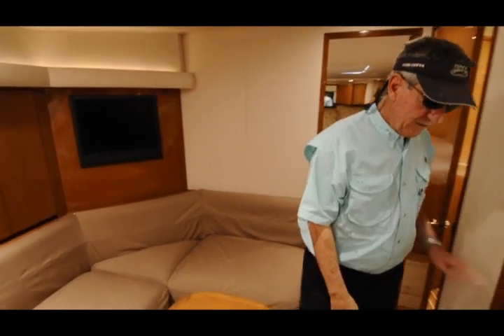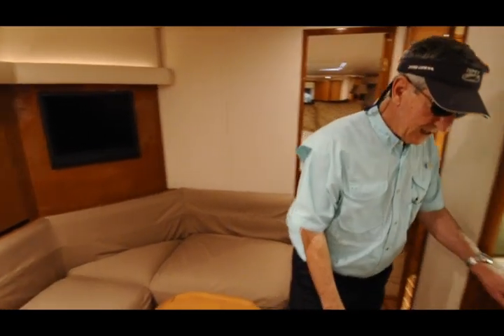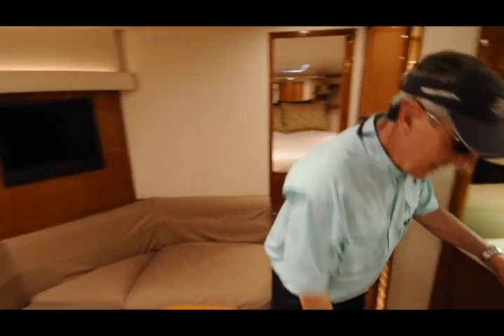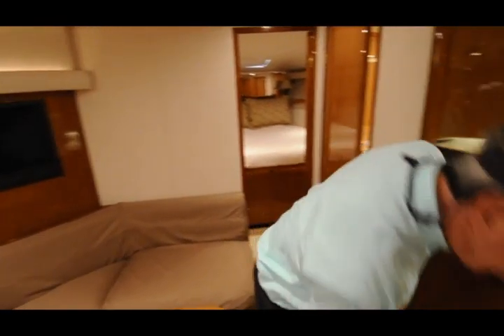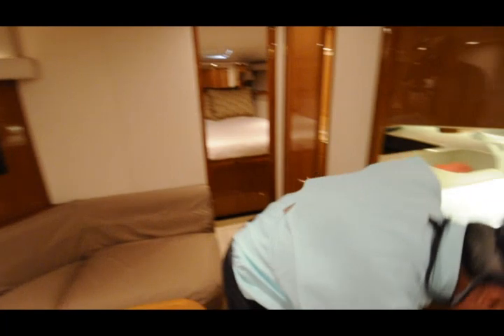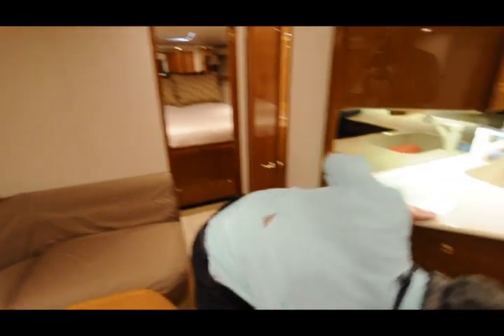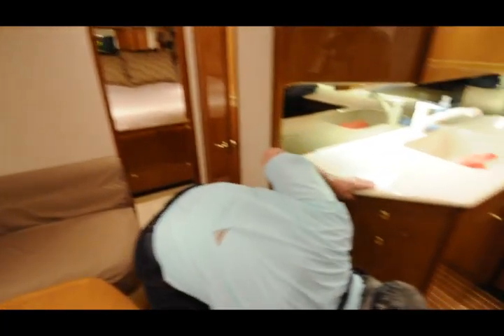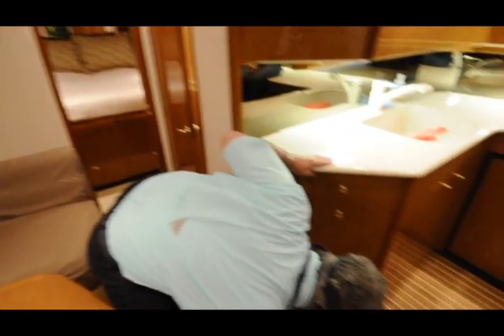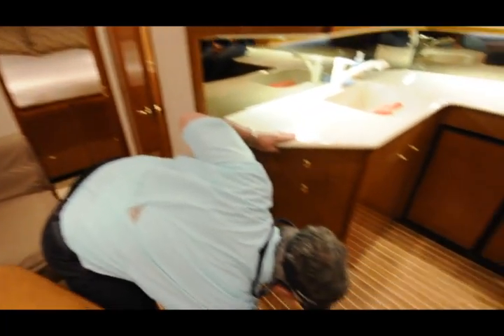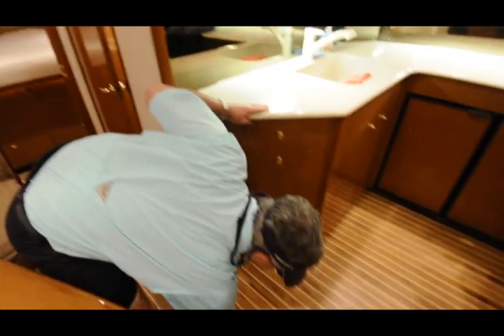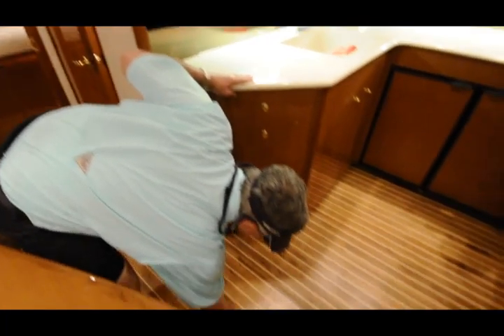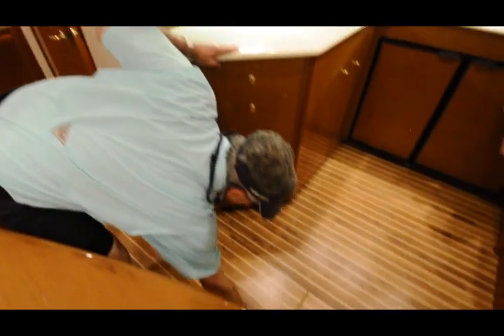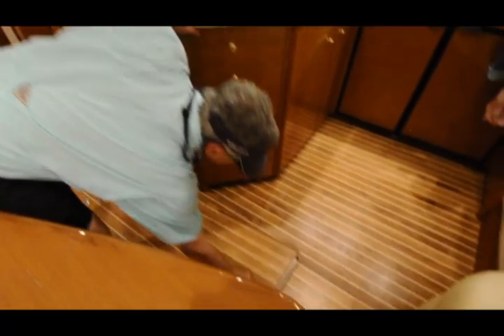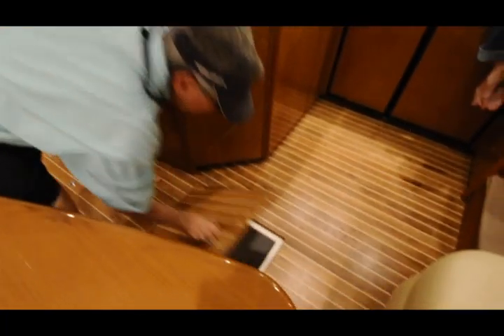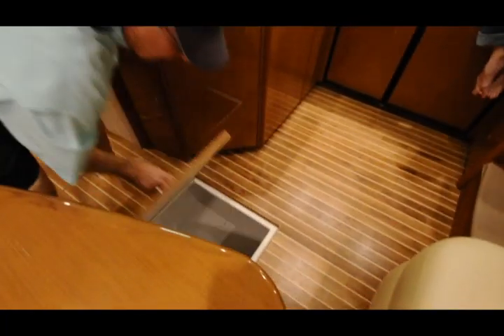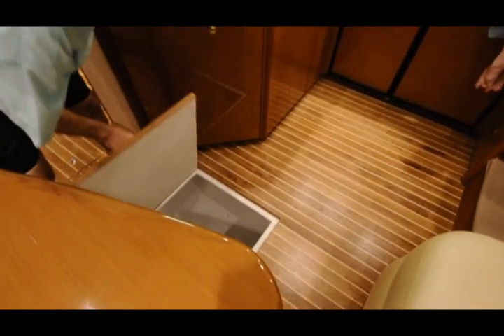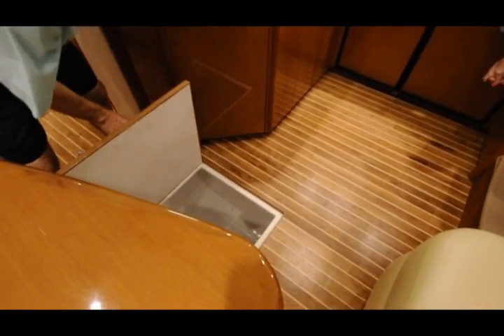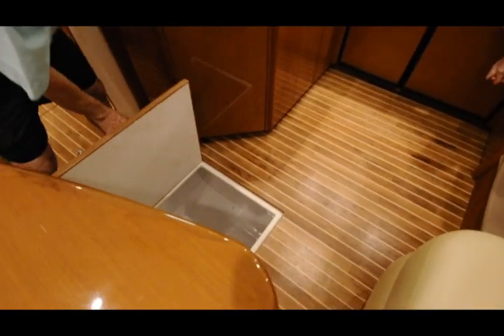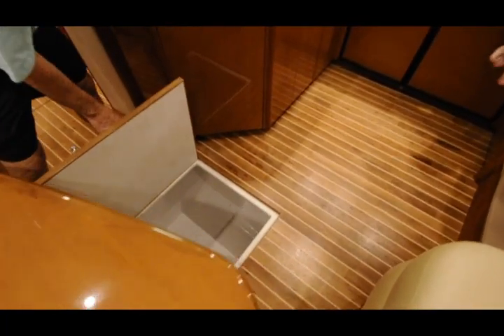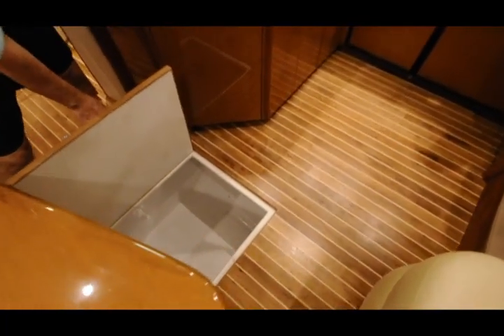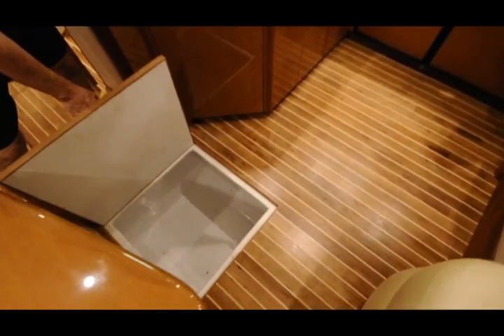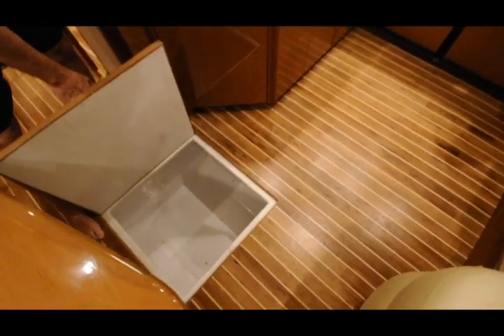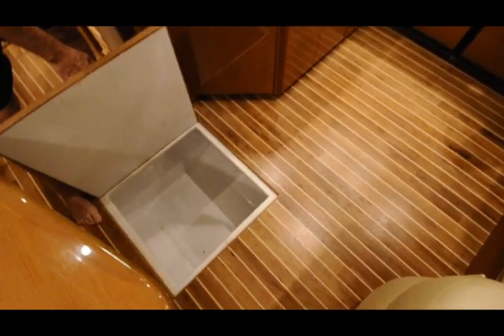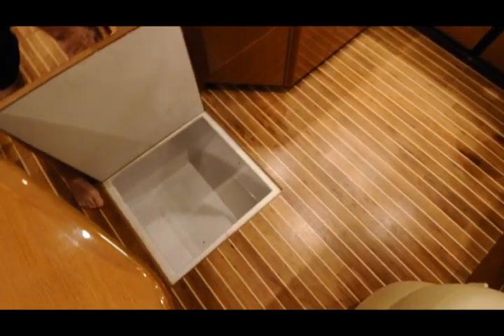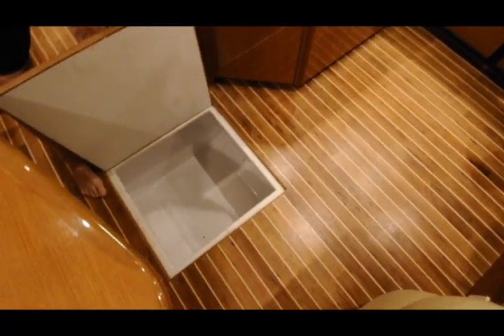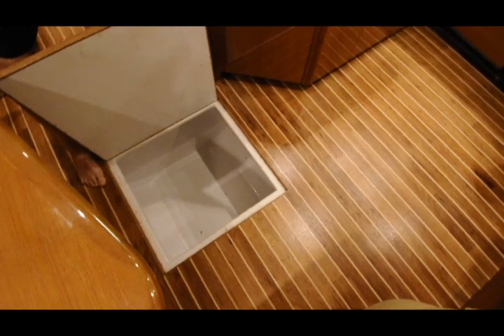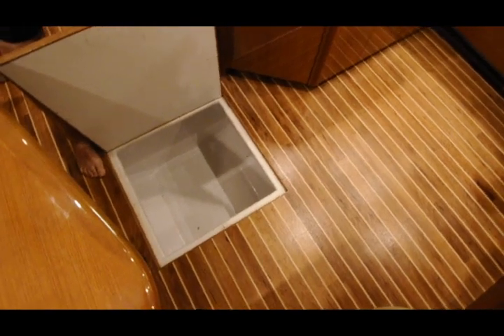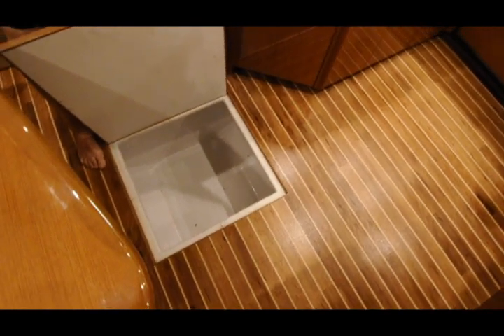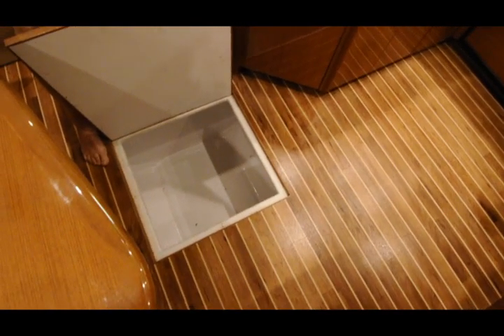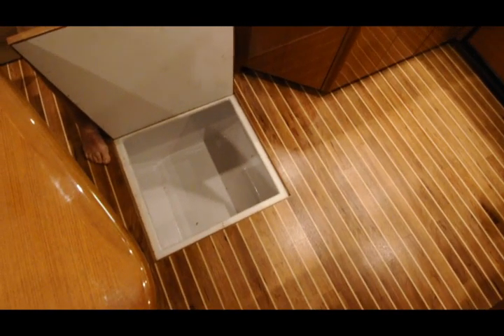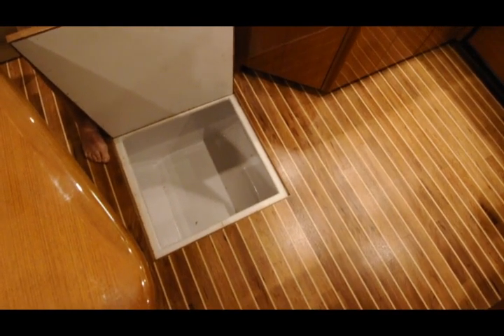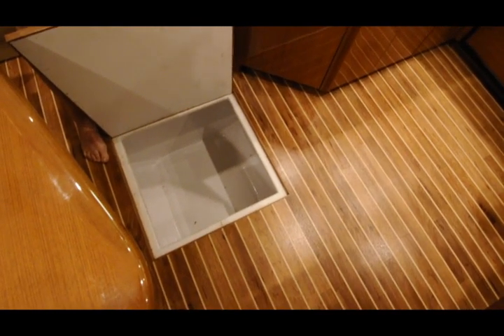Every time I lift something up and look down, it's all just like somebody has been through dusting it.